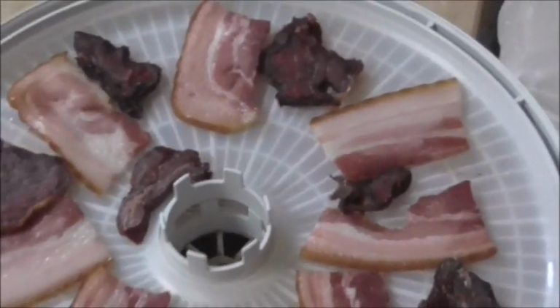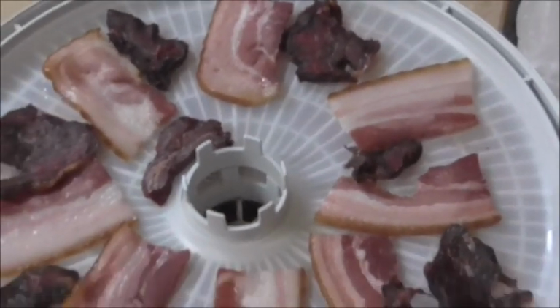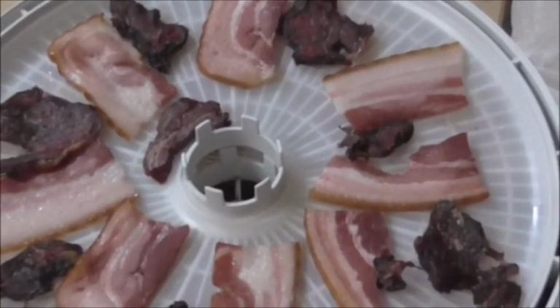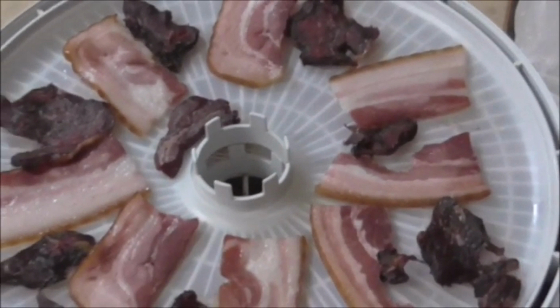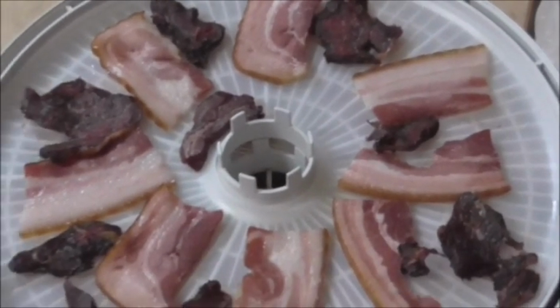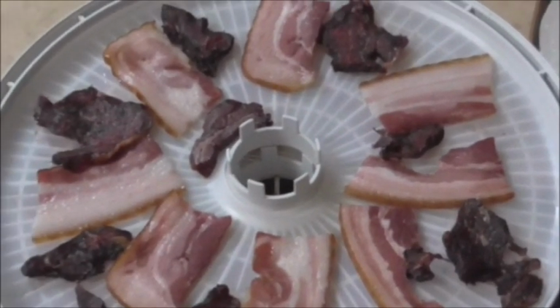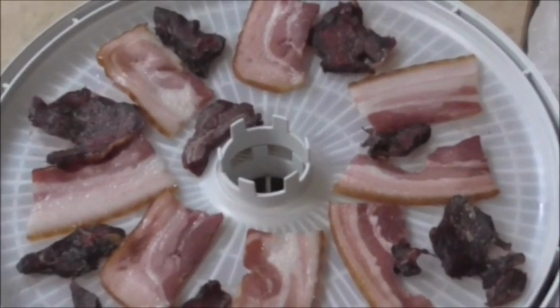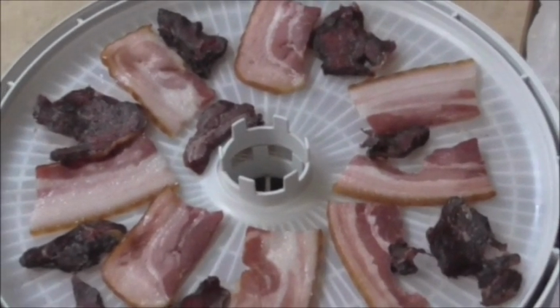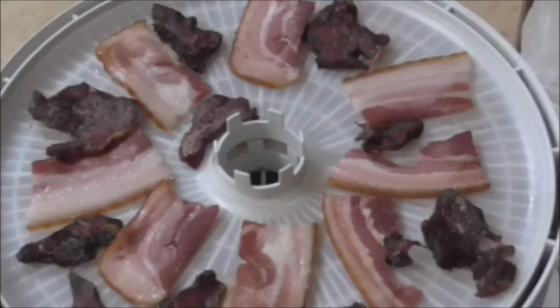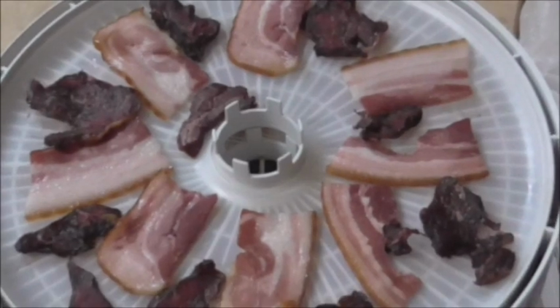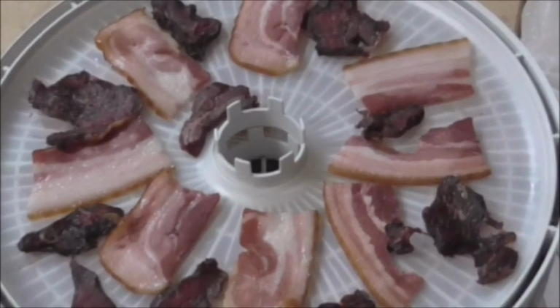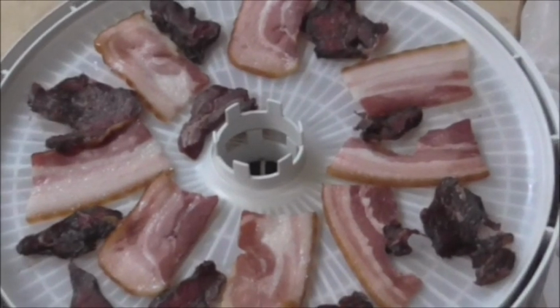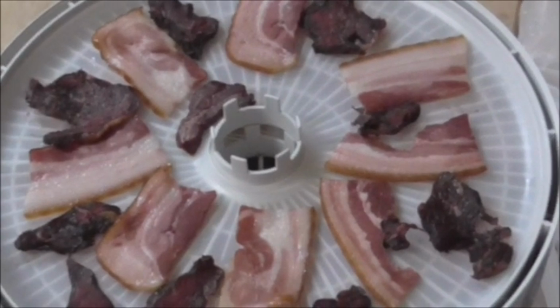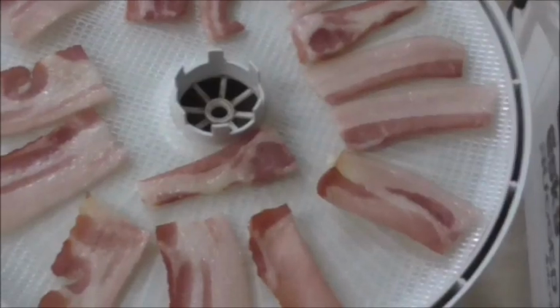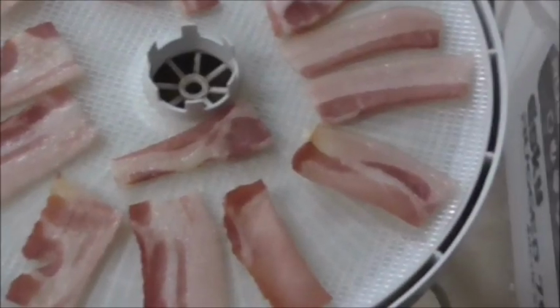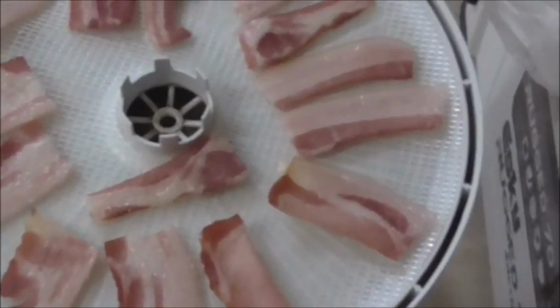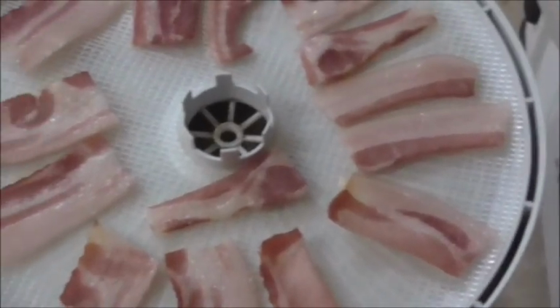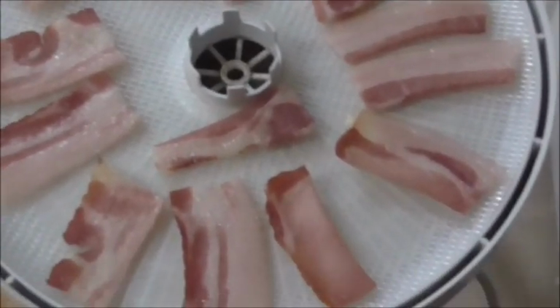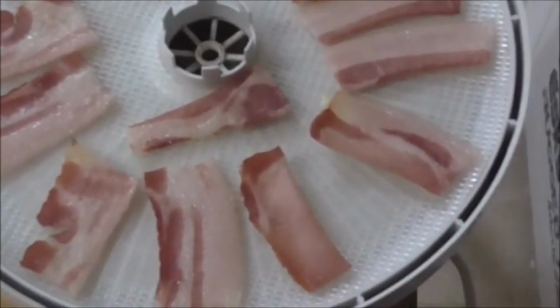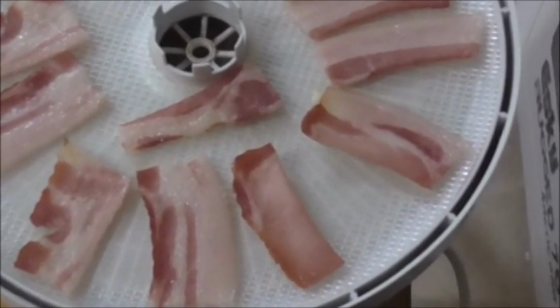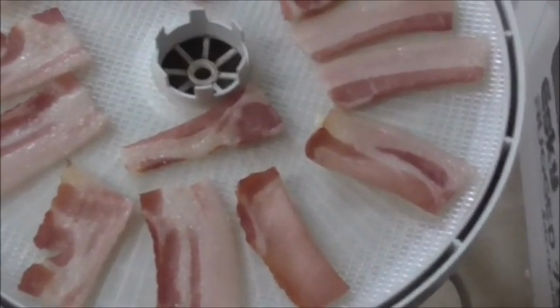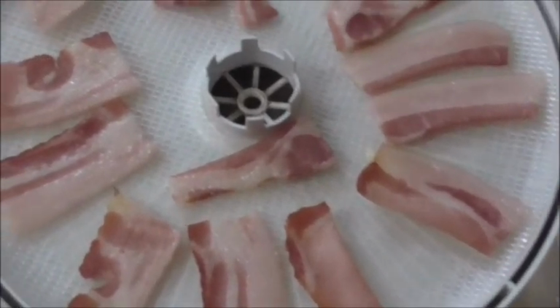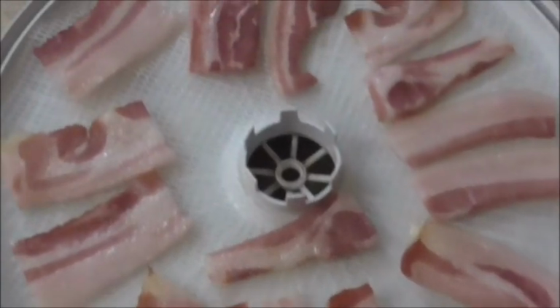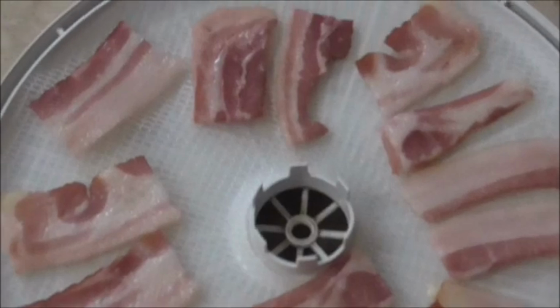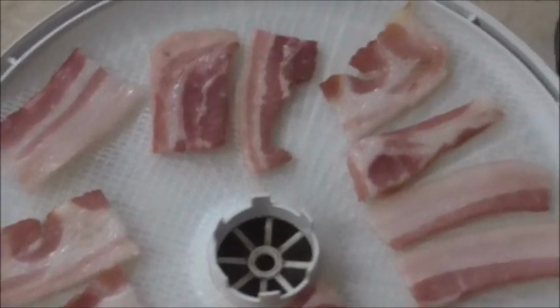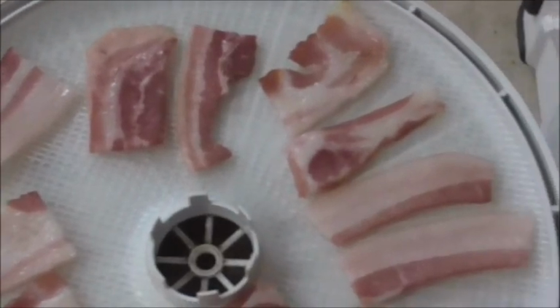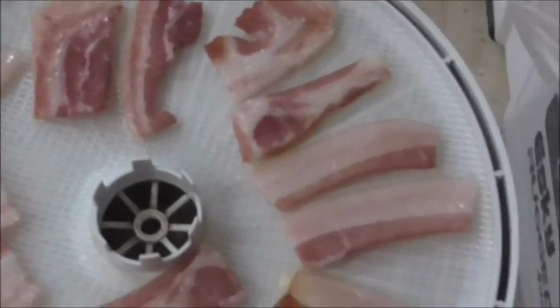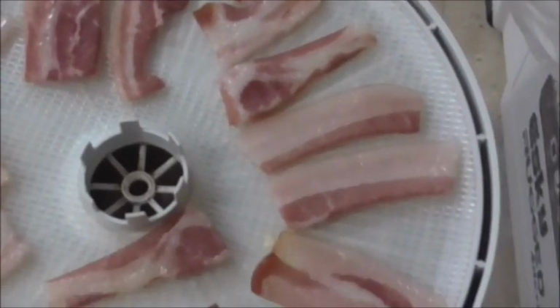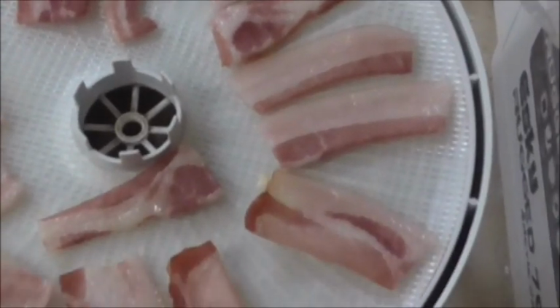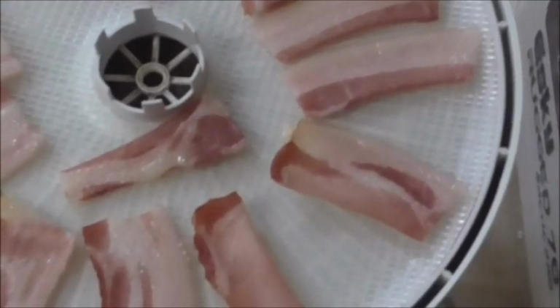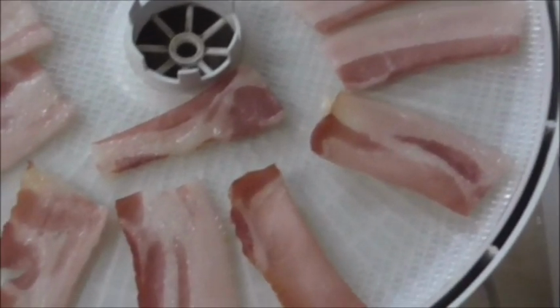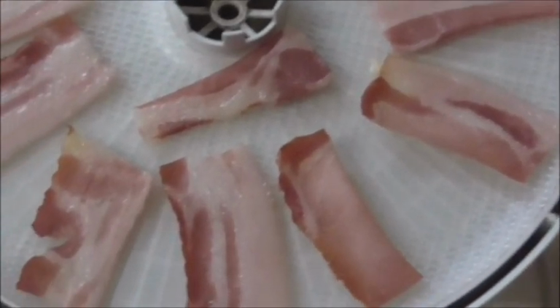I'll be back in about another couple of hours. Just a quick look at the second tray with just bacon on it and they're looking really good.